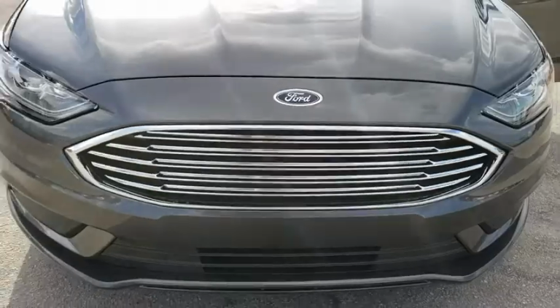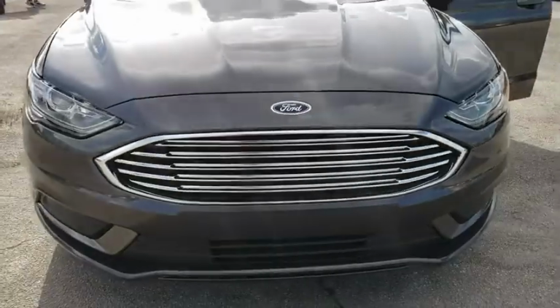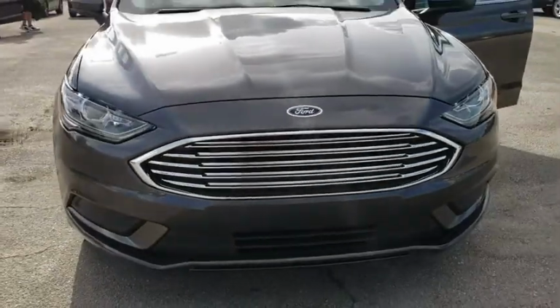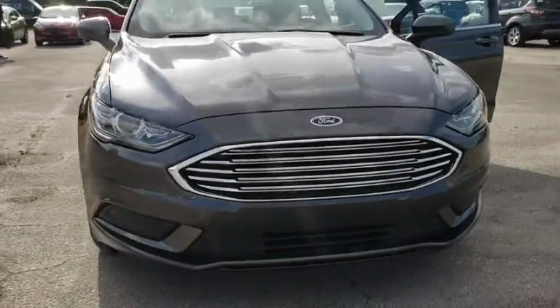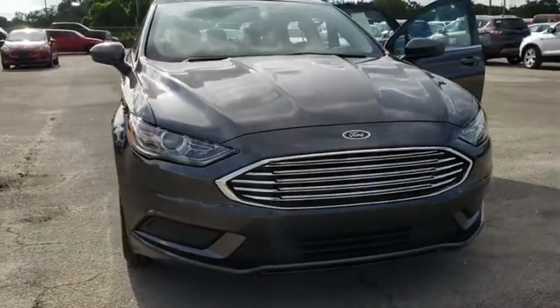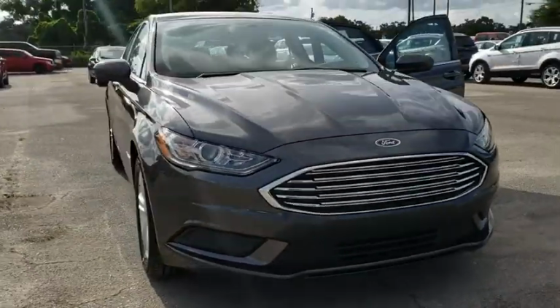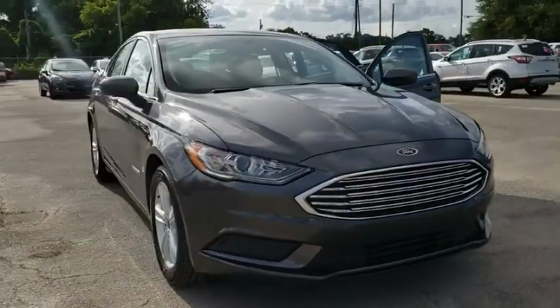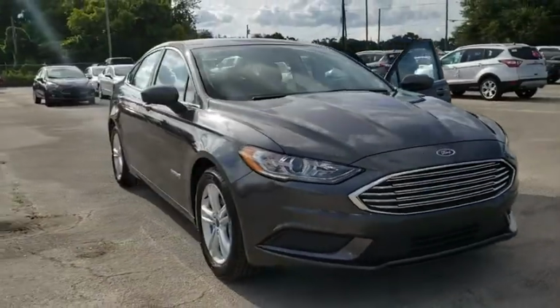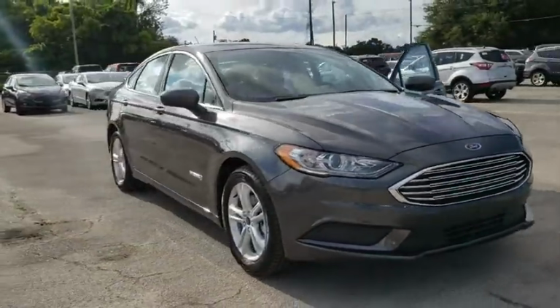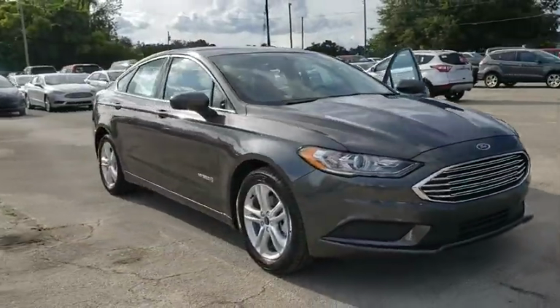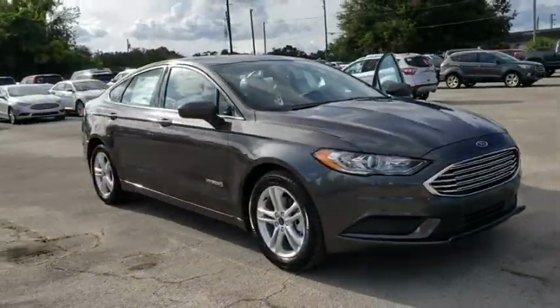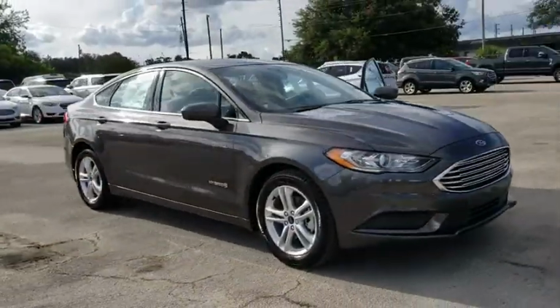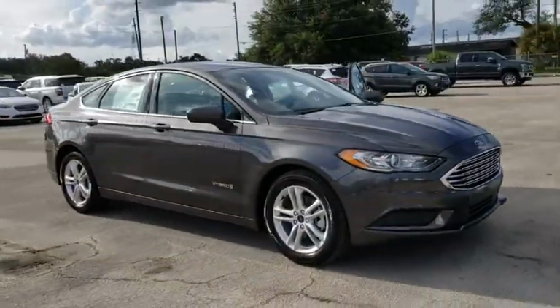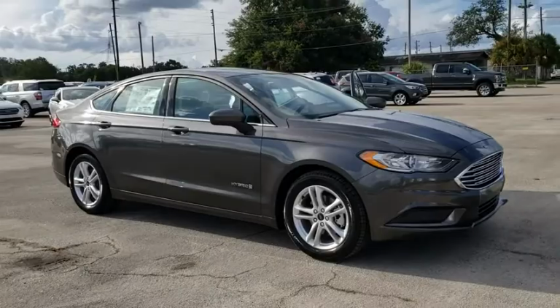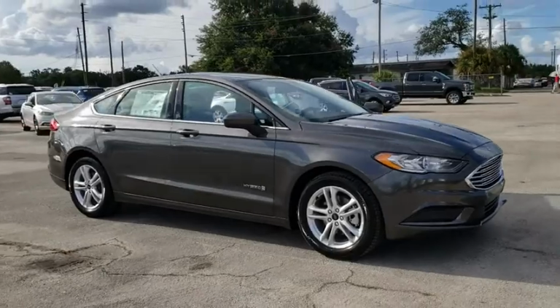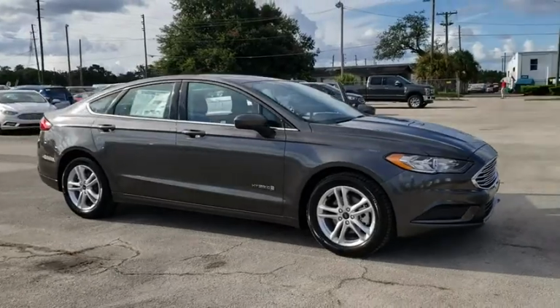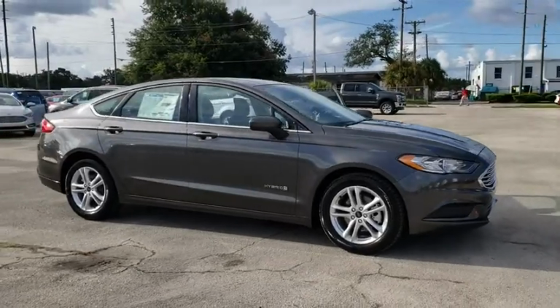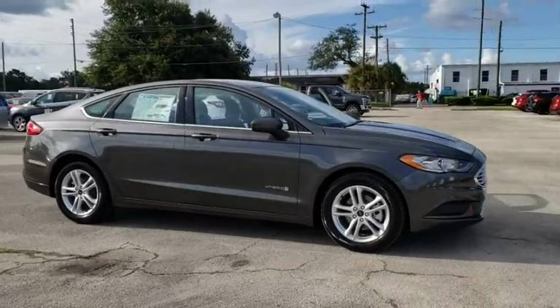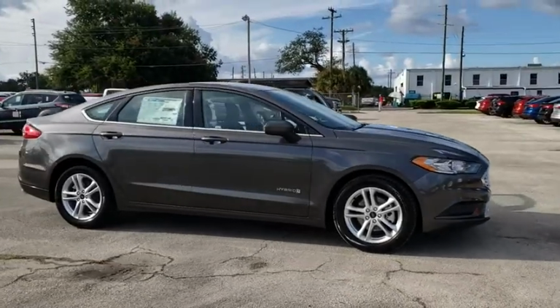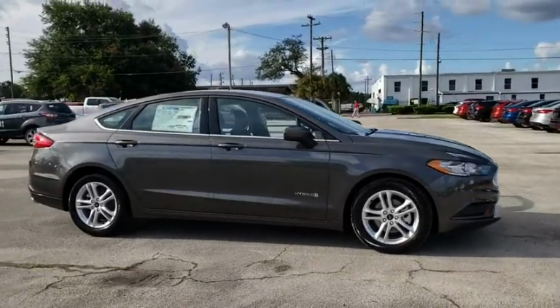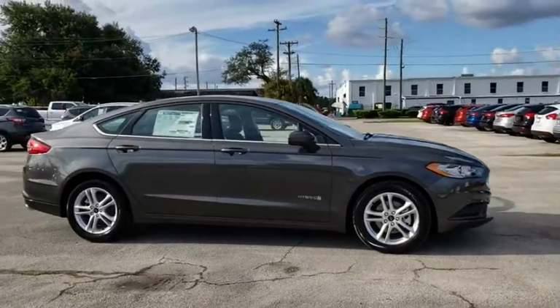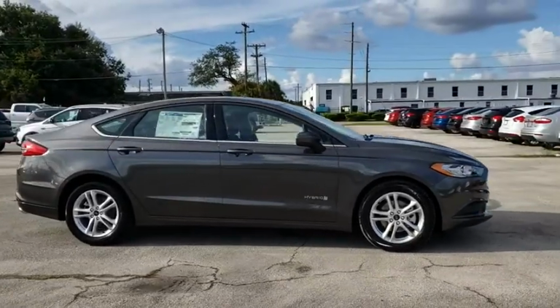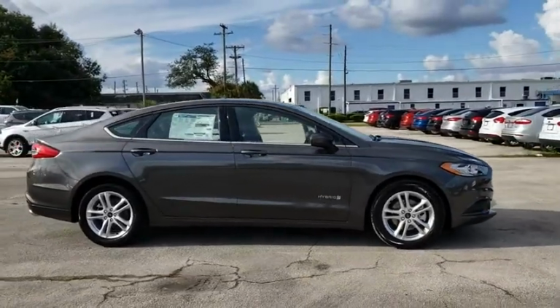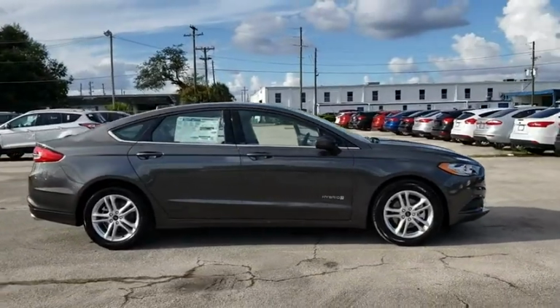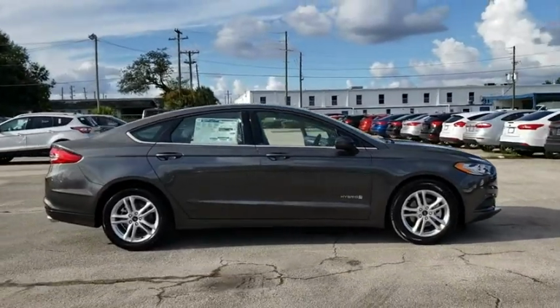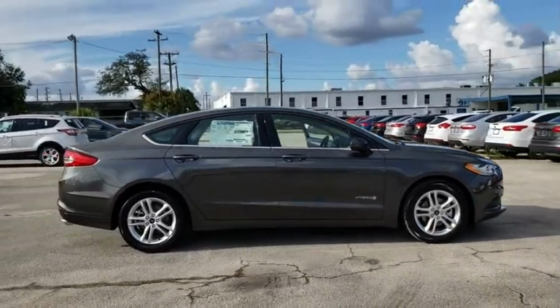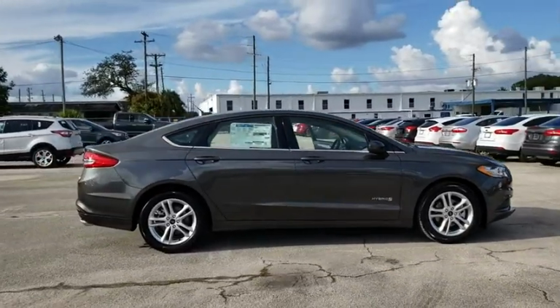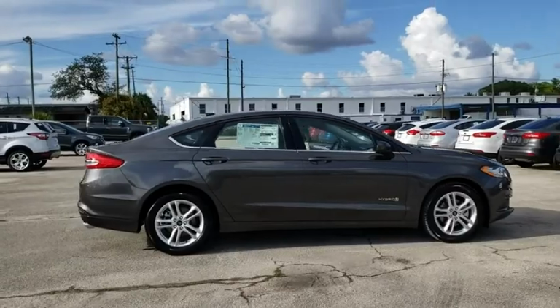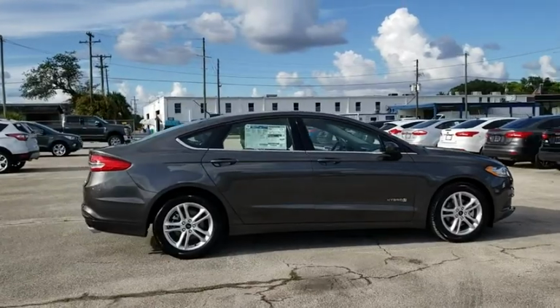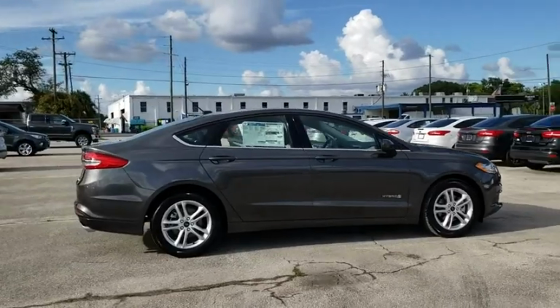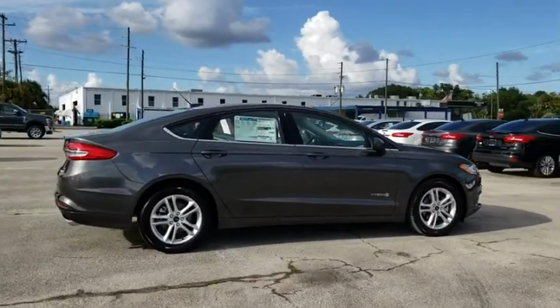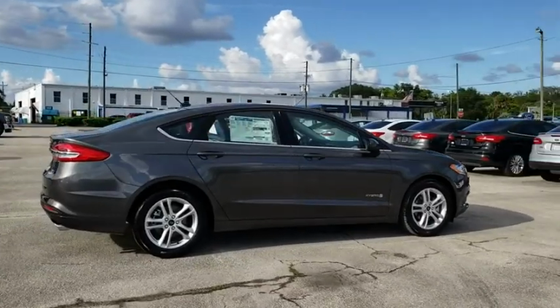2018 Ford Fusion Hybrid. You can have both impressive power and great economy in a Fusion. This vehicle has less than 100 miles. Here are some of this vehicle's great options.